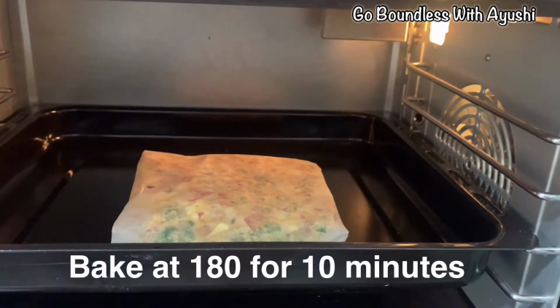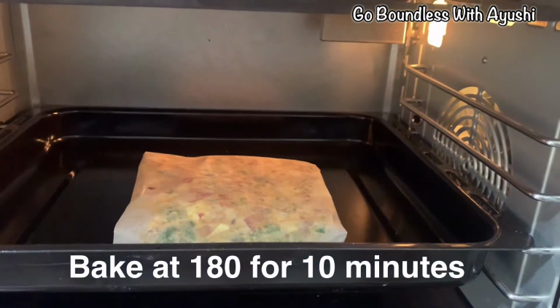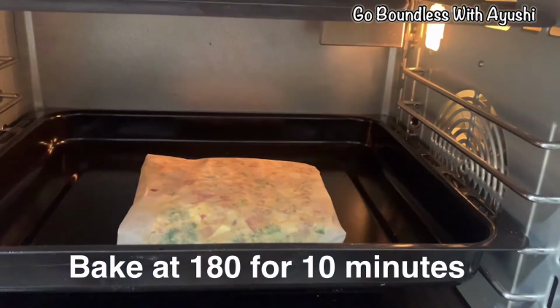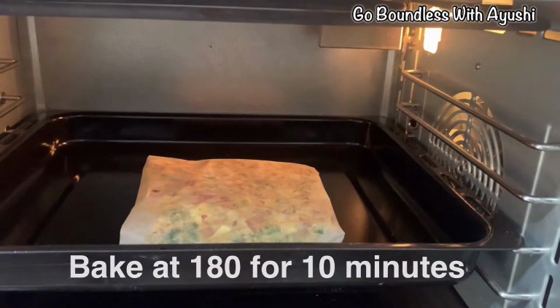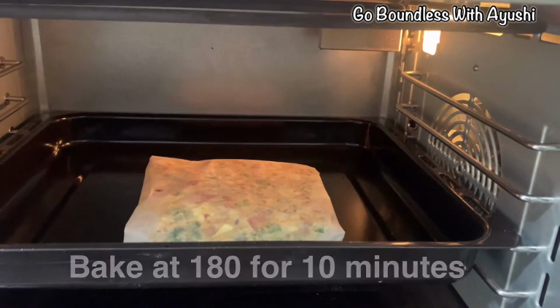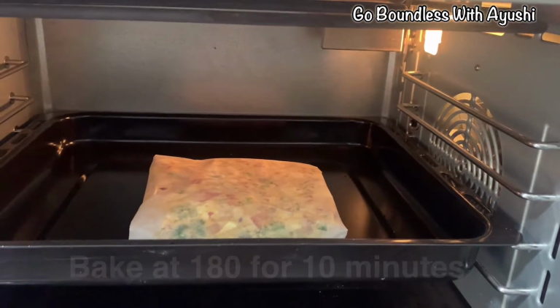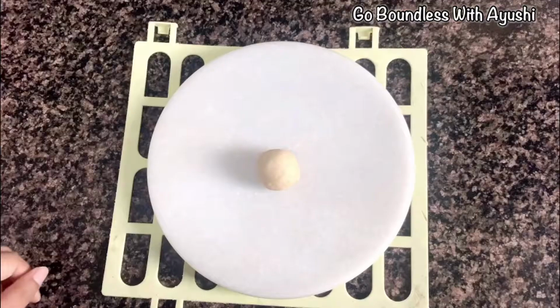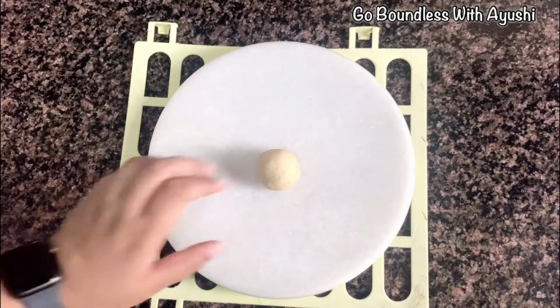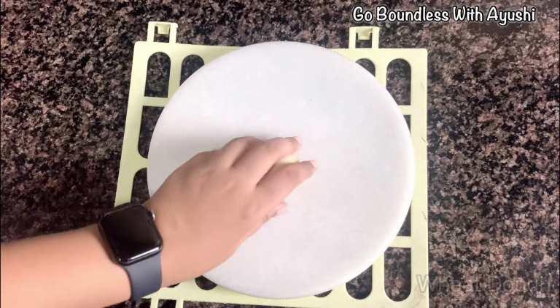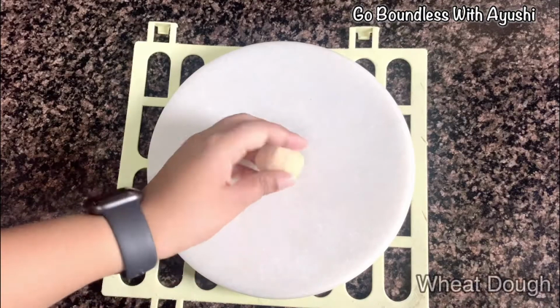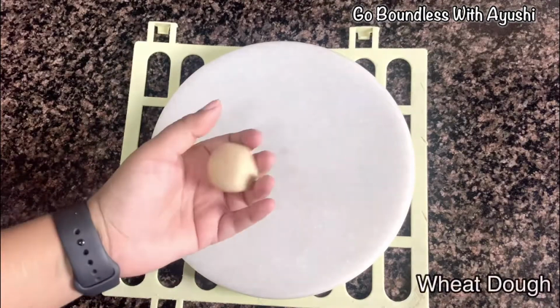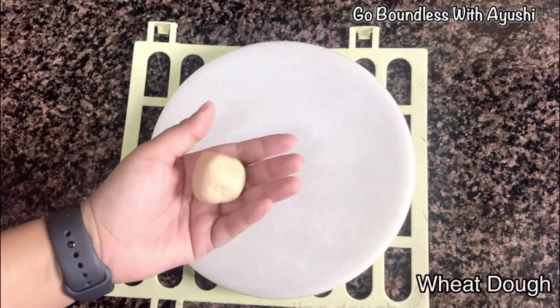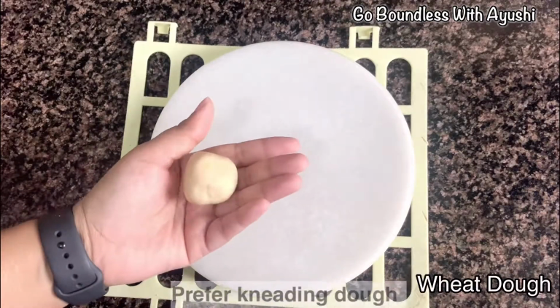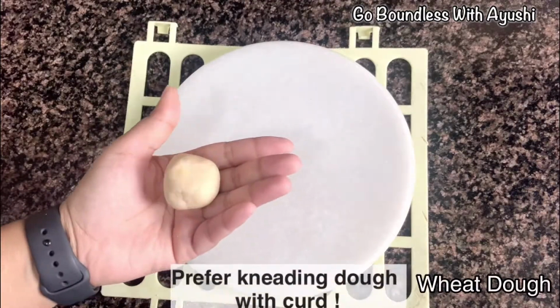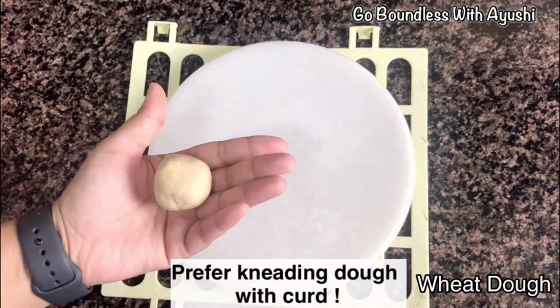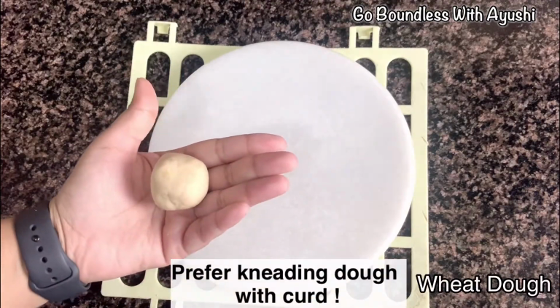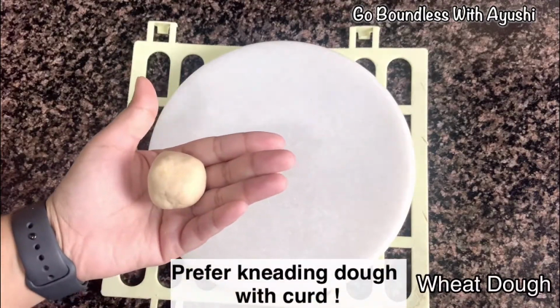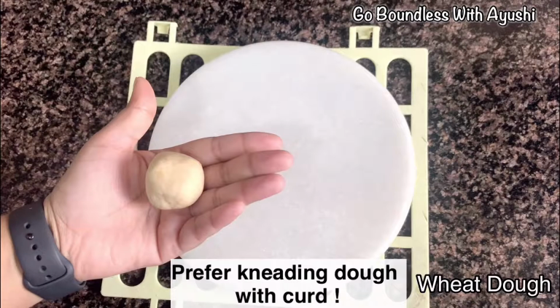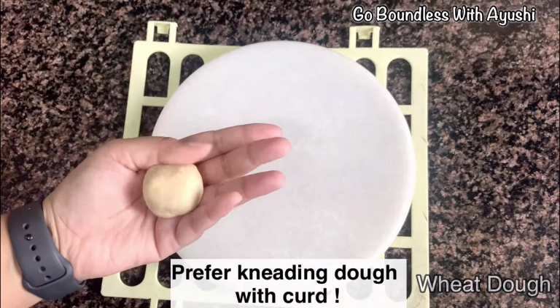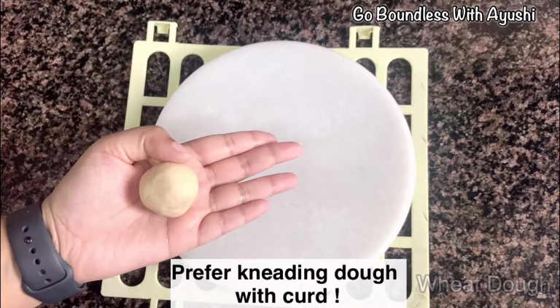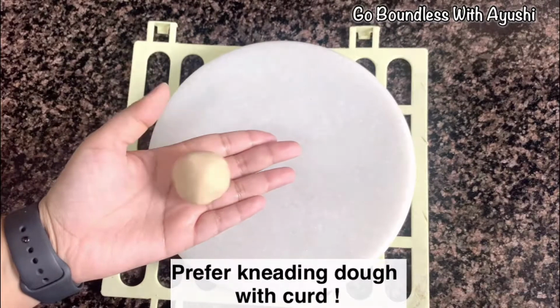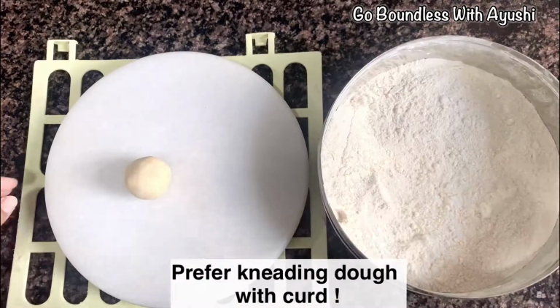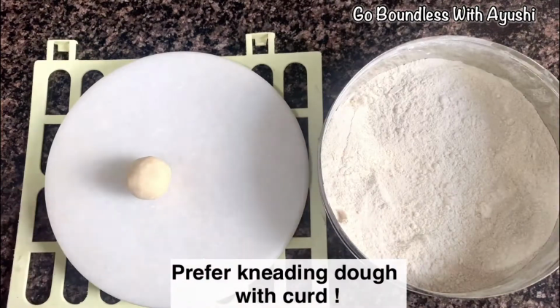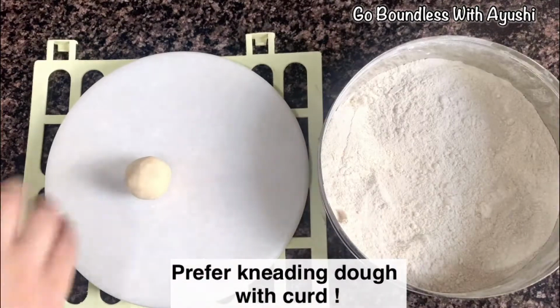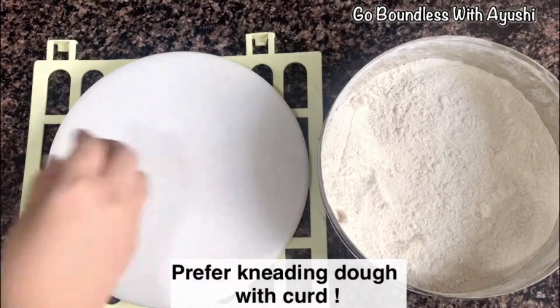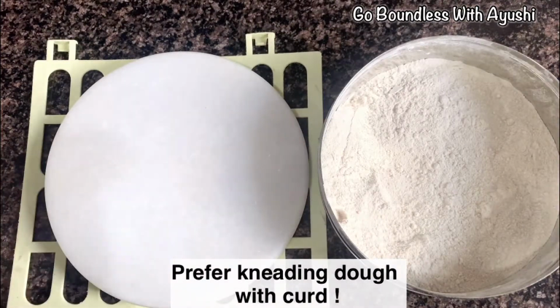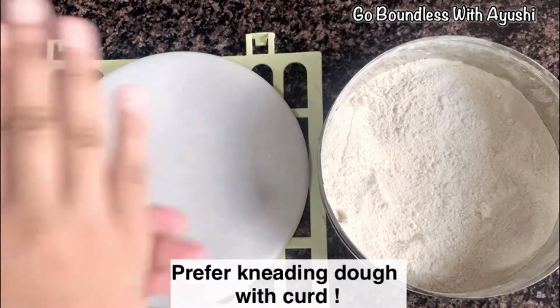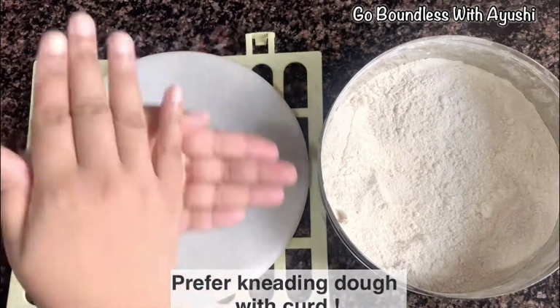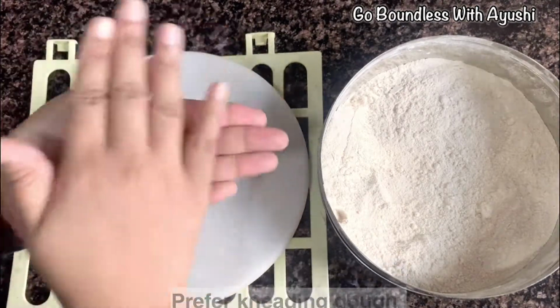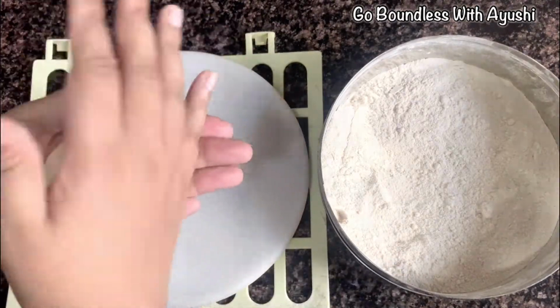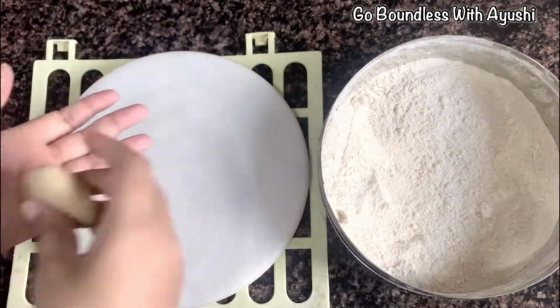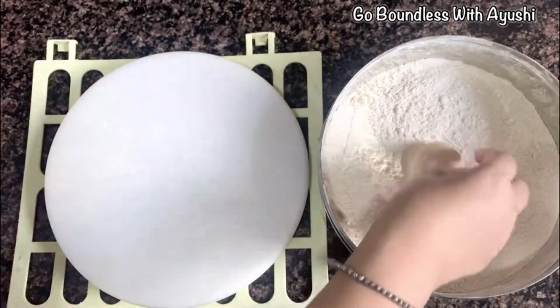So you can see that there will not be any liquid from it. Now I have a normal plate and we will bake it in a small size.